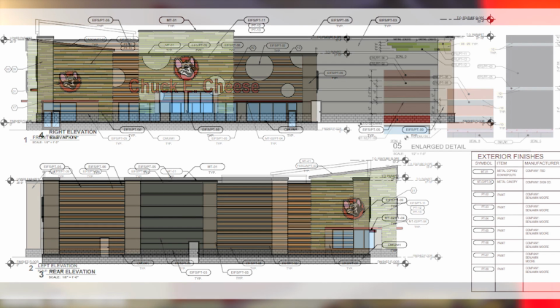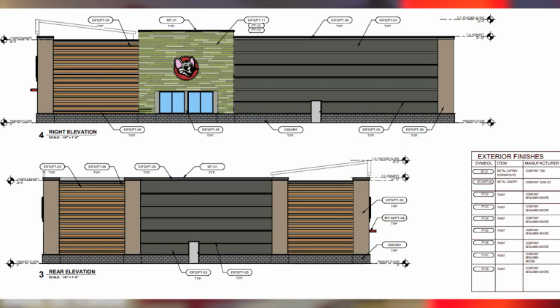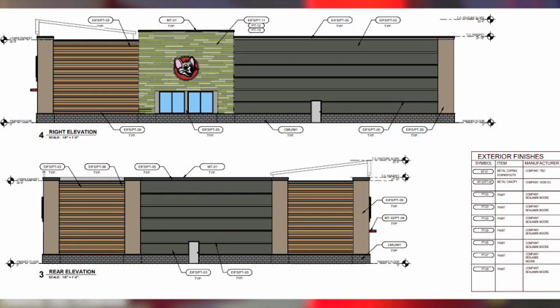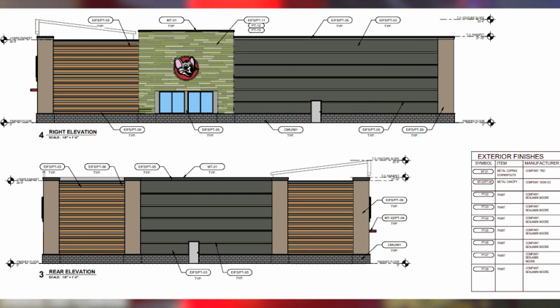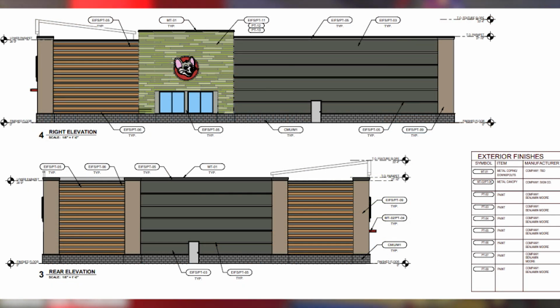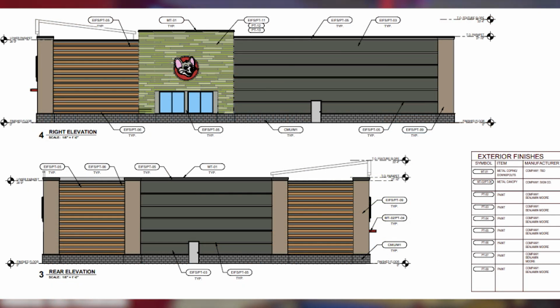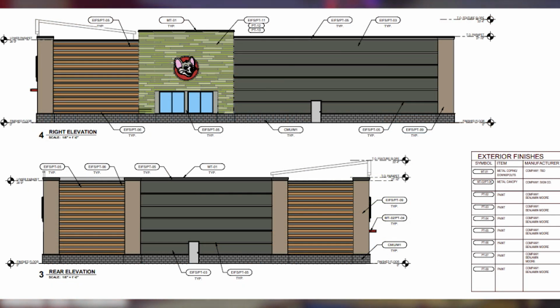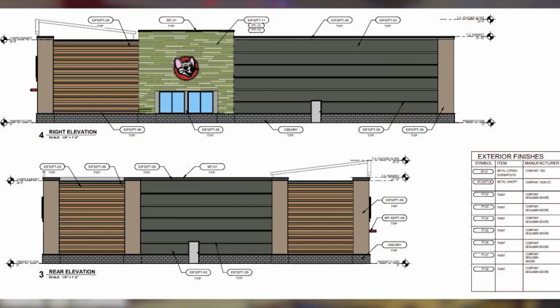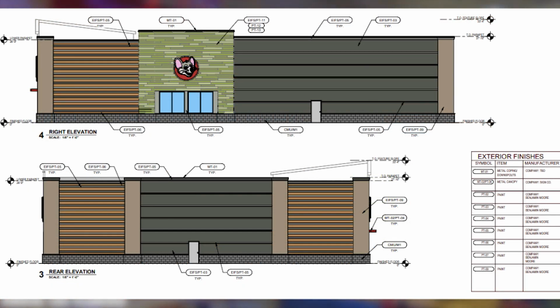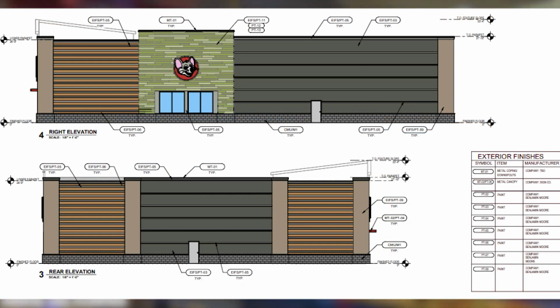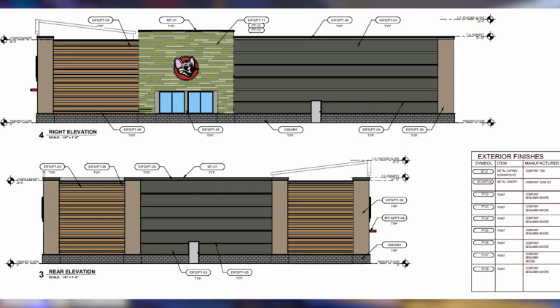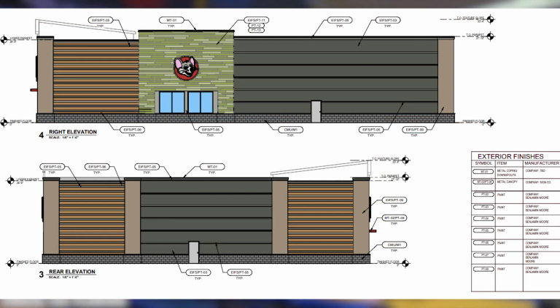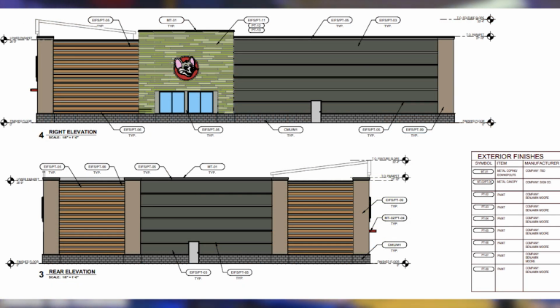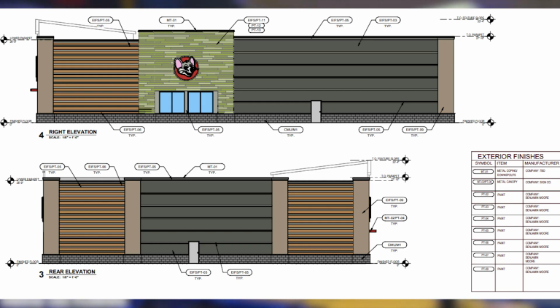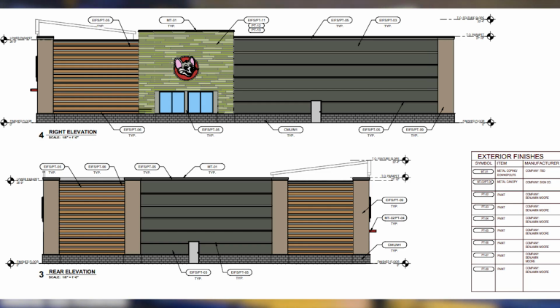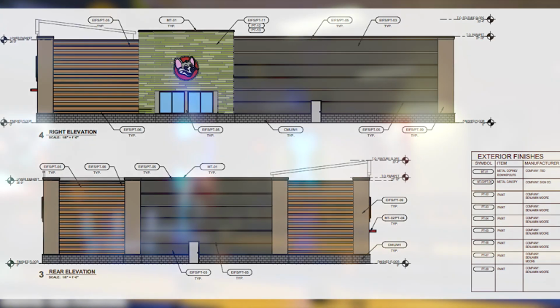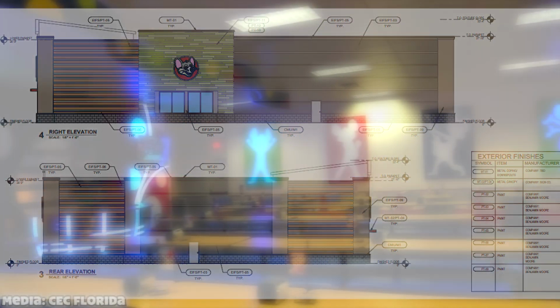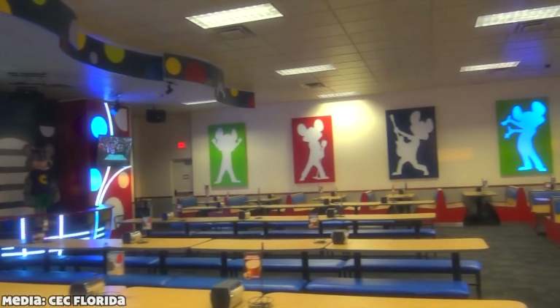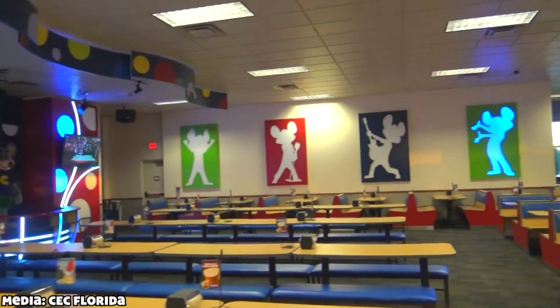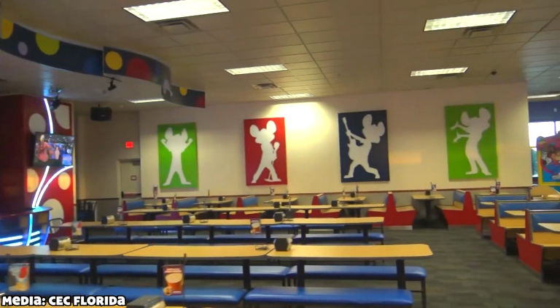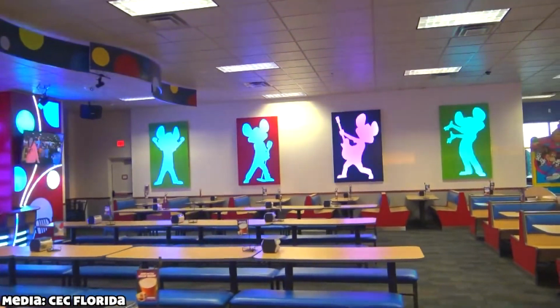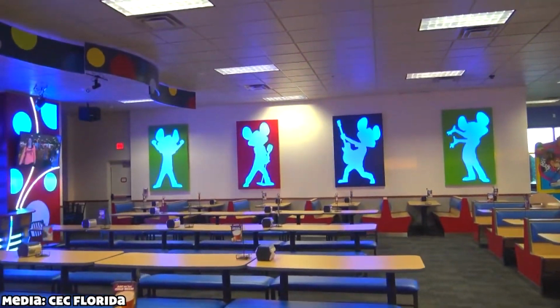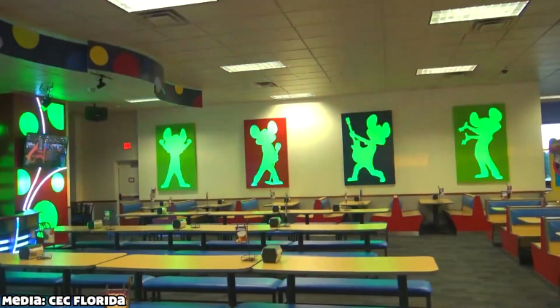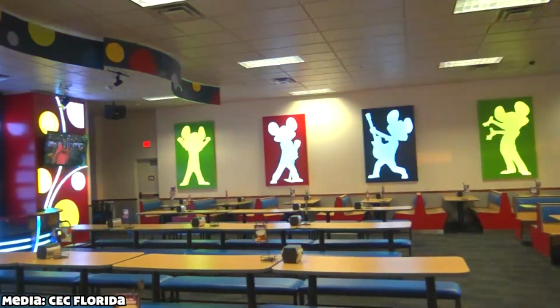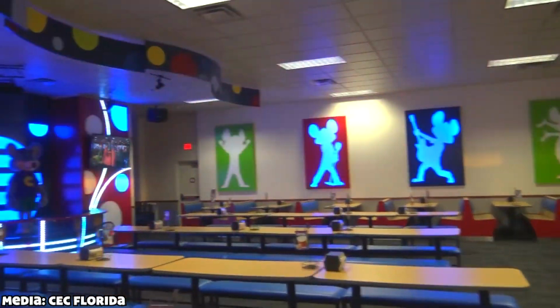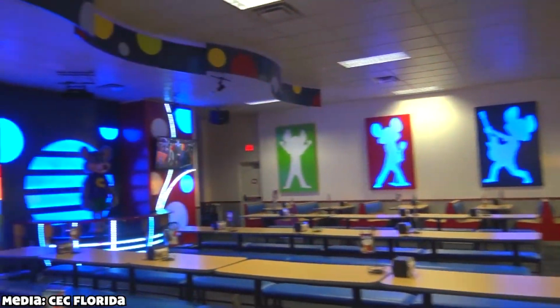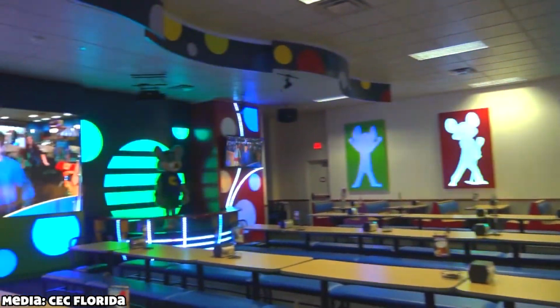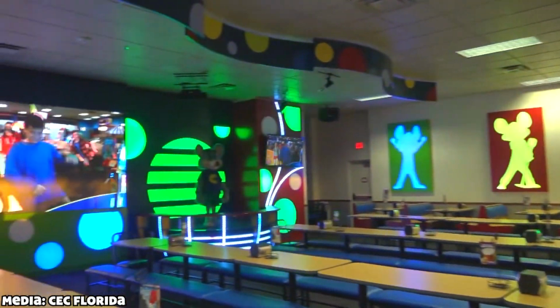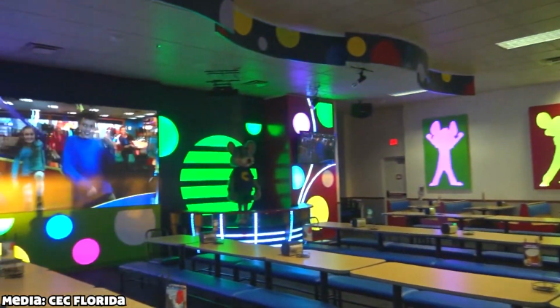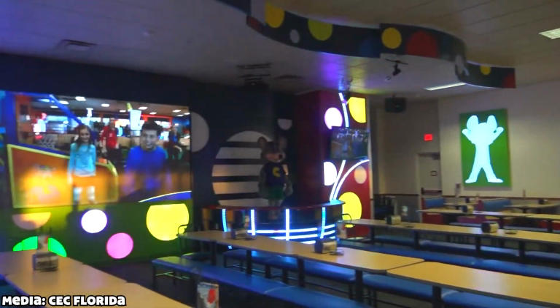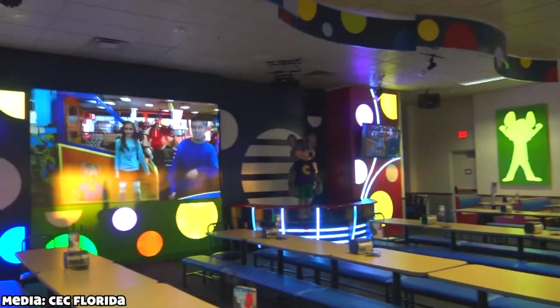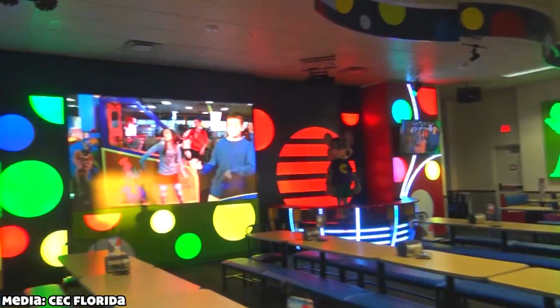As you can tell by the images, this location will be a 2.0 store. This means the 32-movement Circle of Light stage will not be returning, sadly.